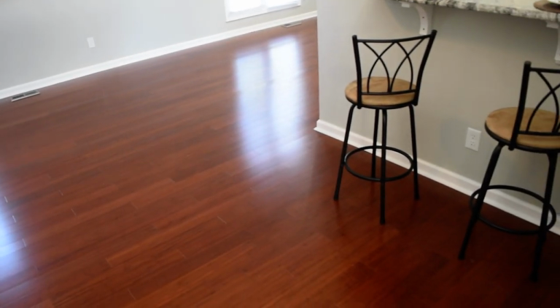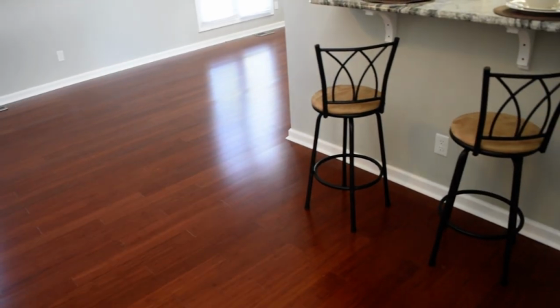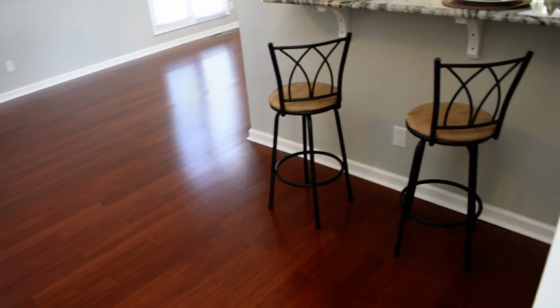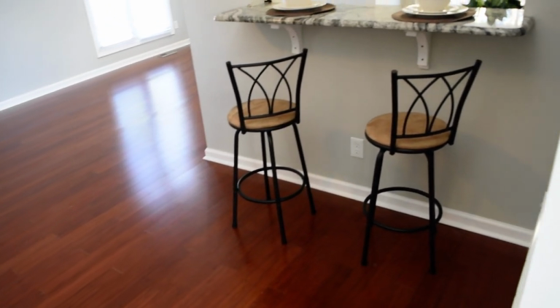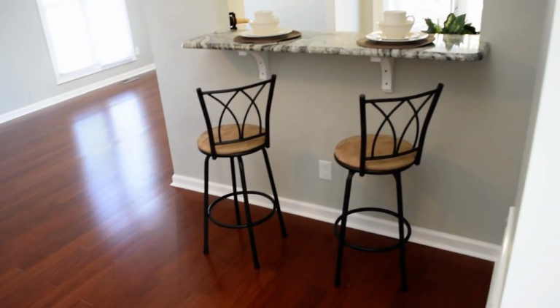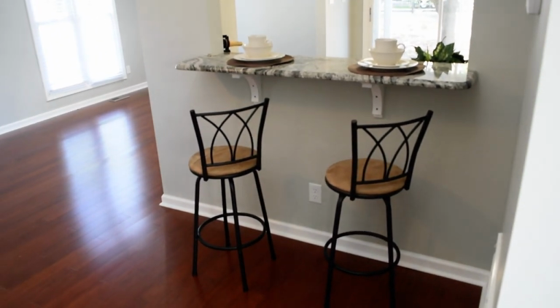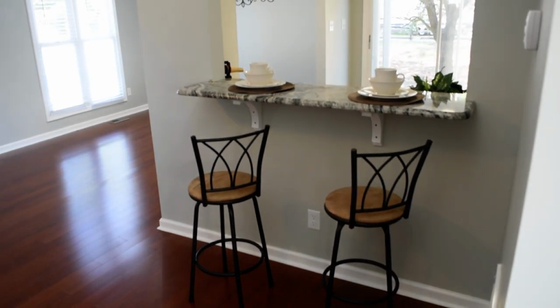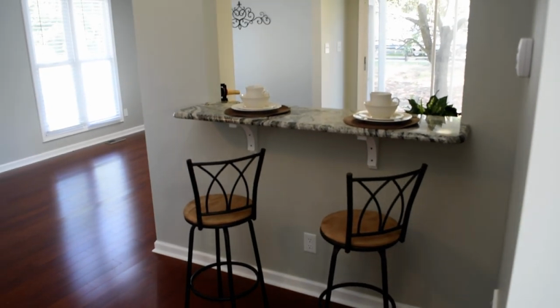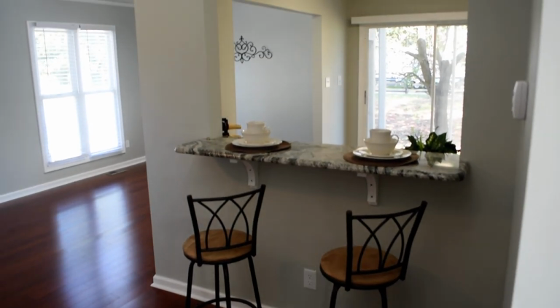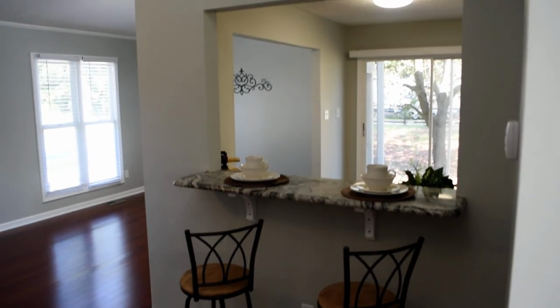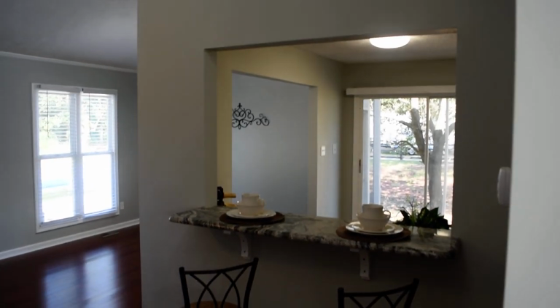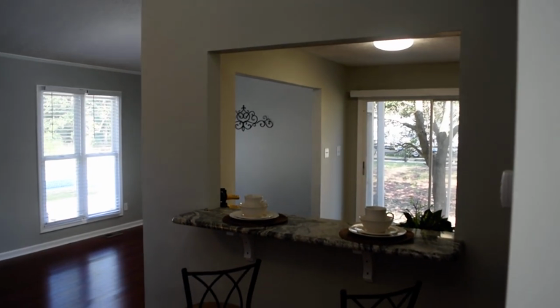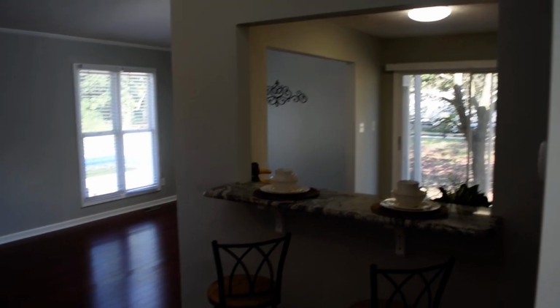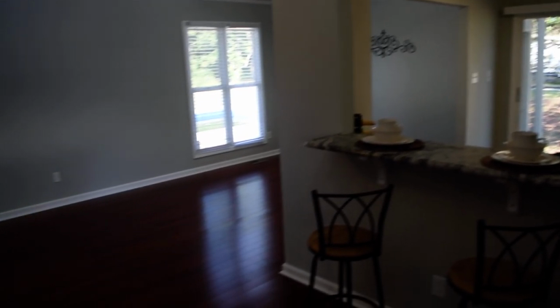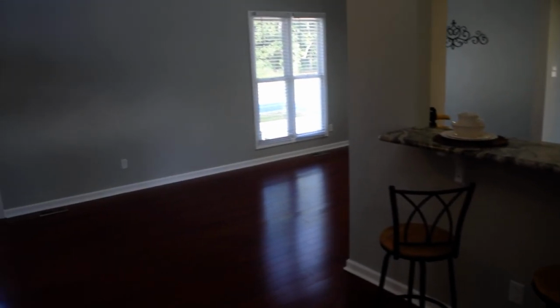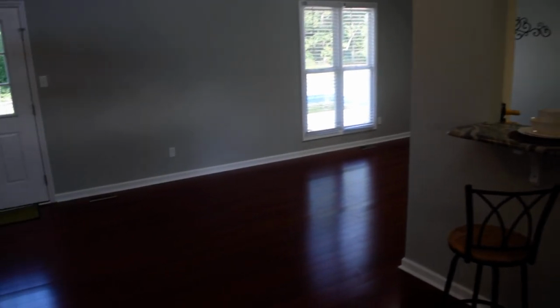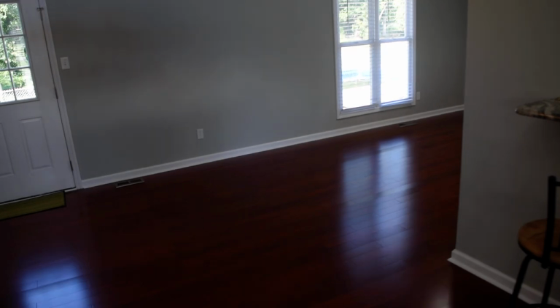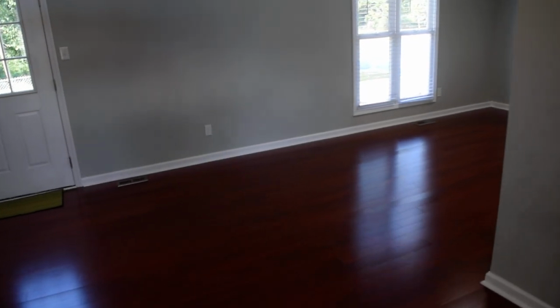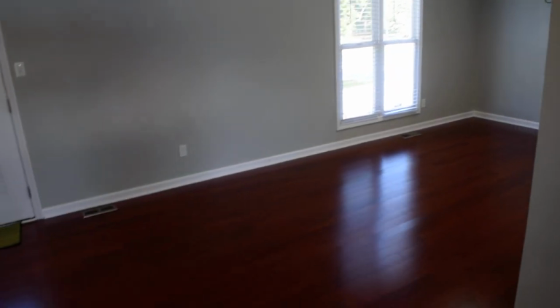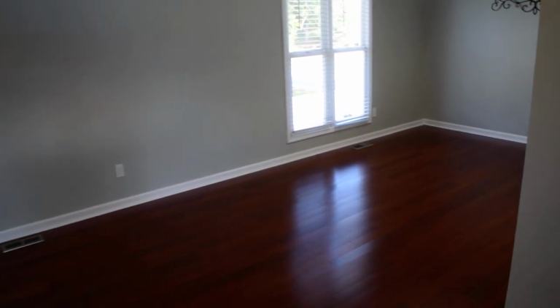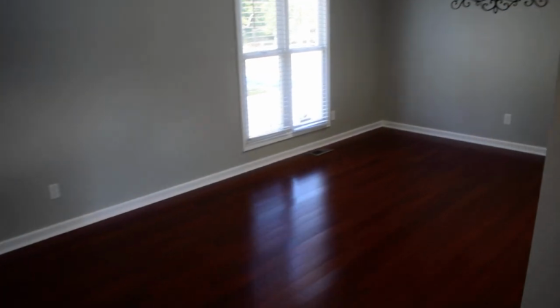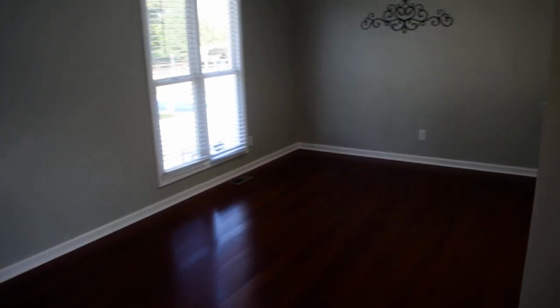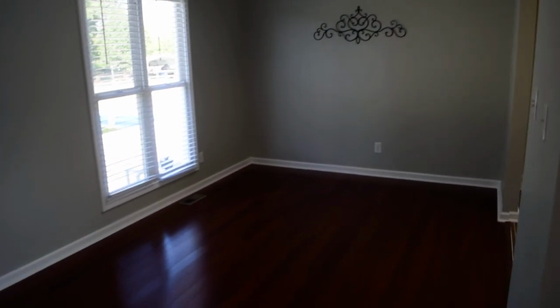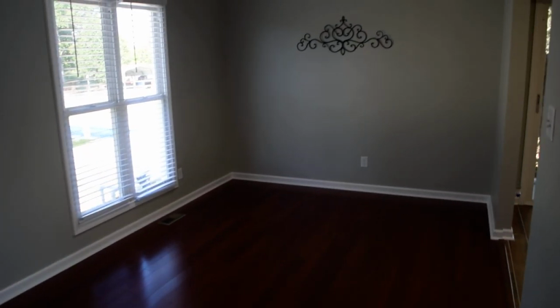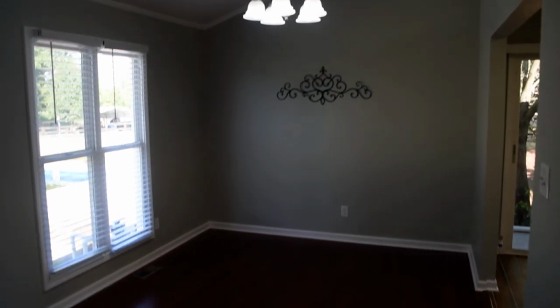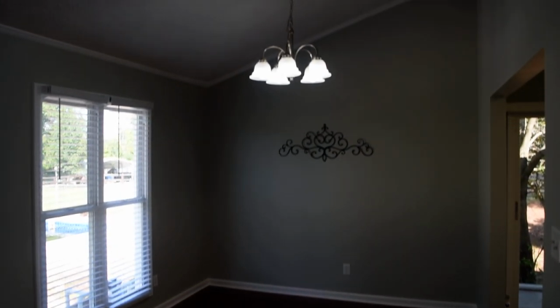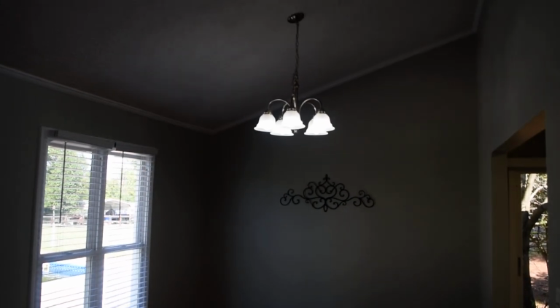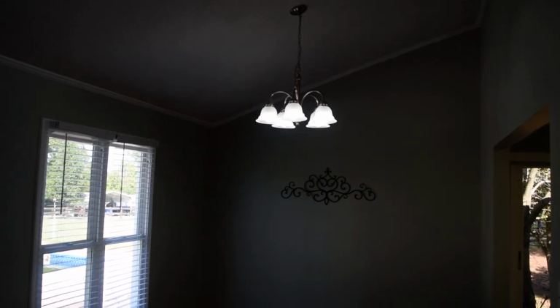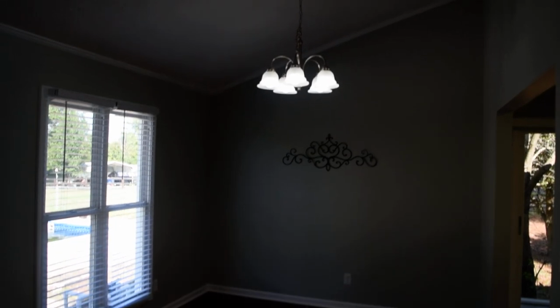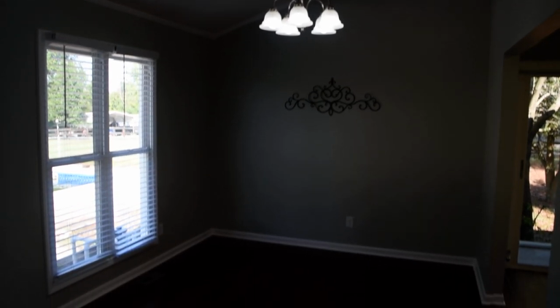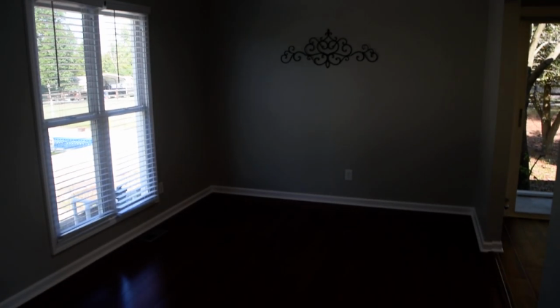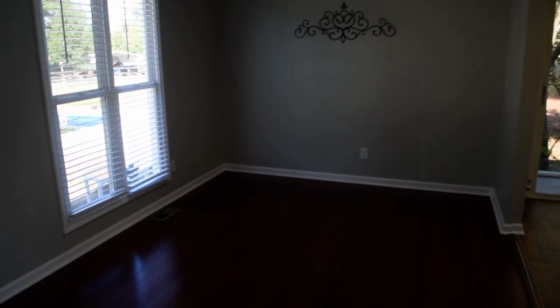Just wonderful. There's a breakfast bar here overlooking everything with a window to the kitchen. Going around the corner, this is the dining area with crown molding.